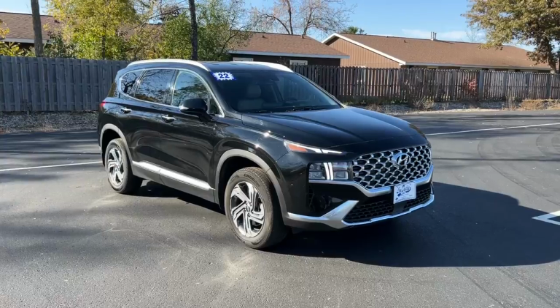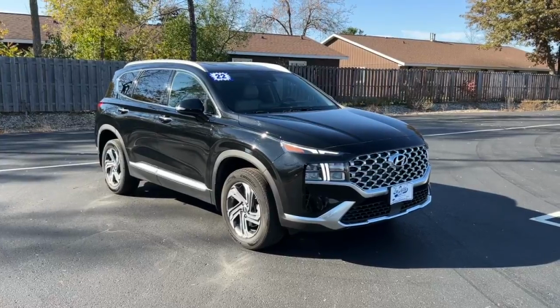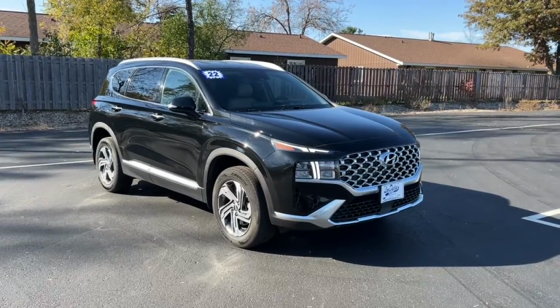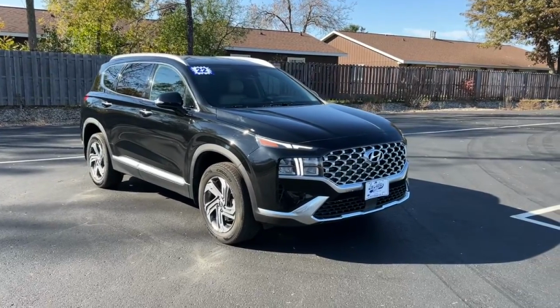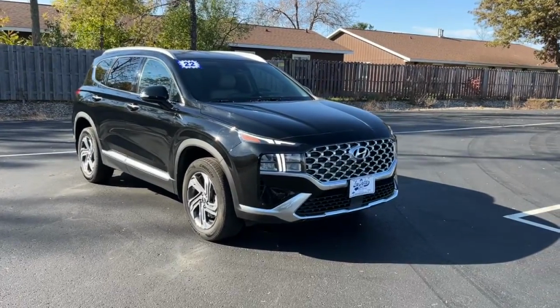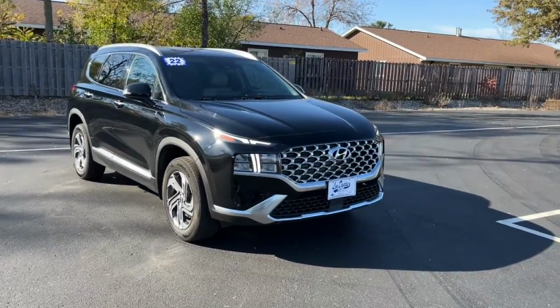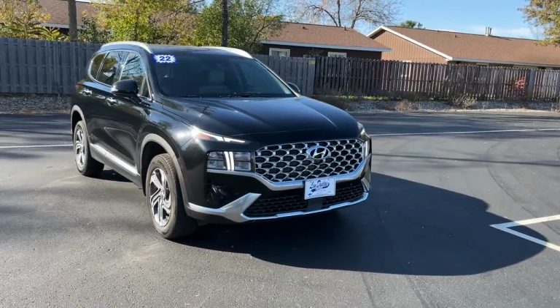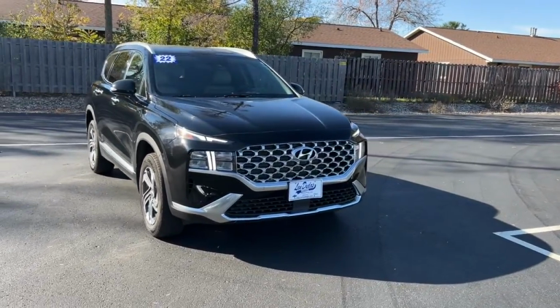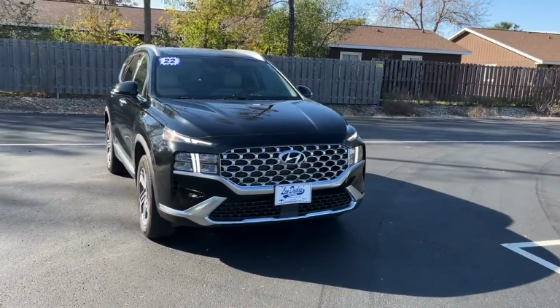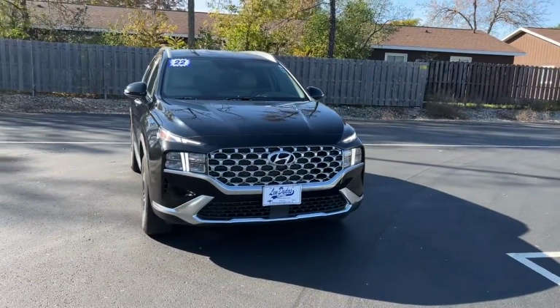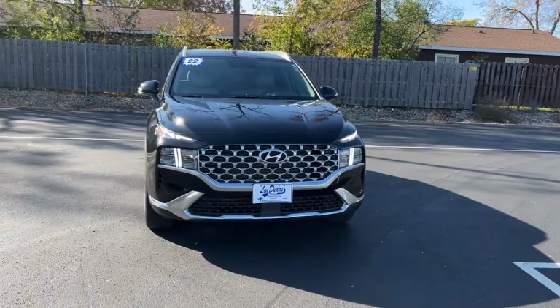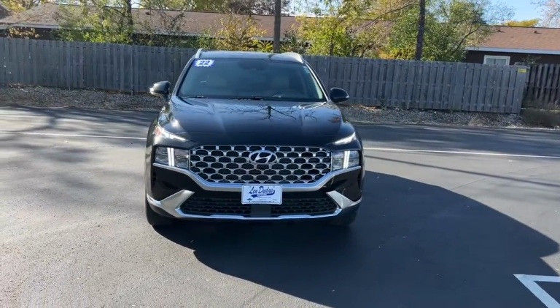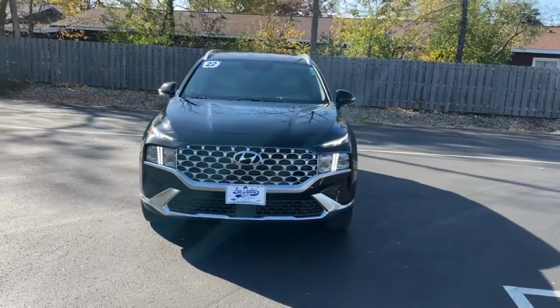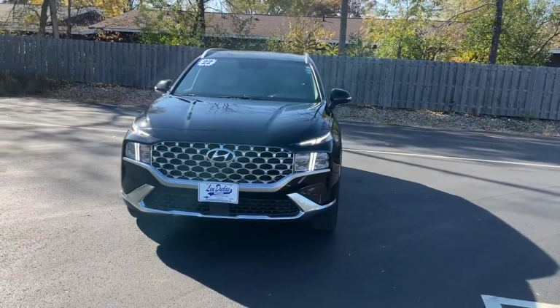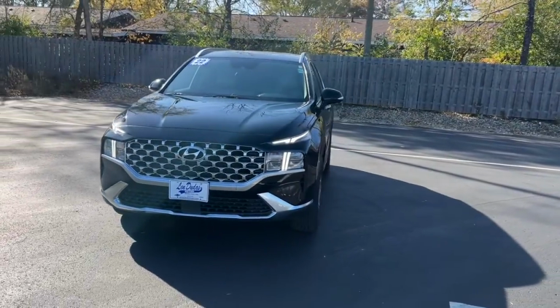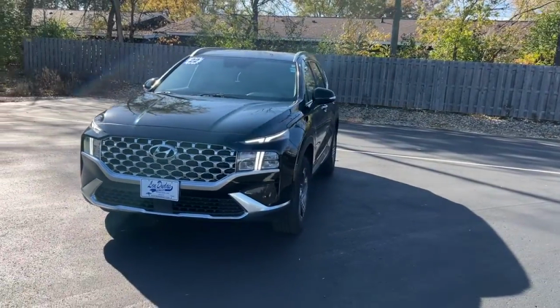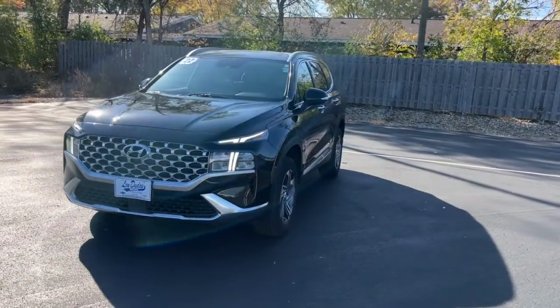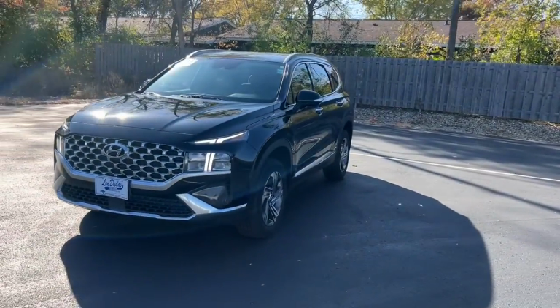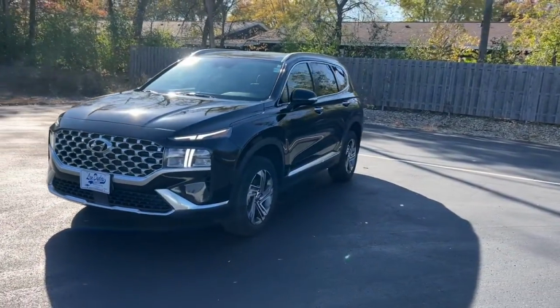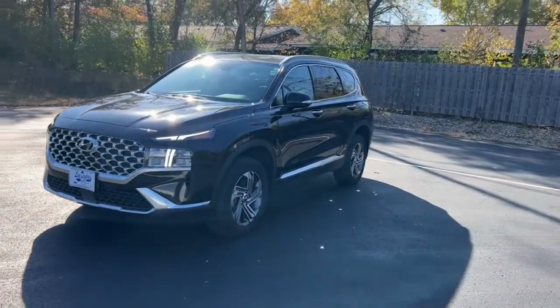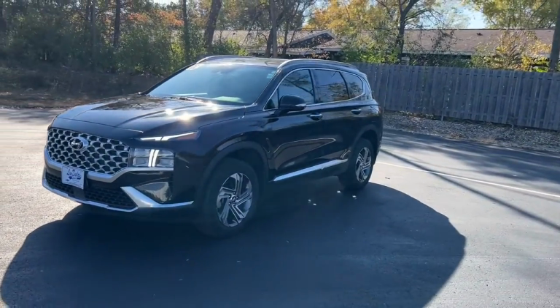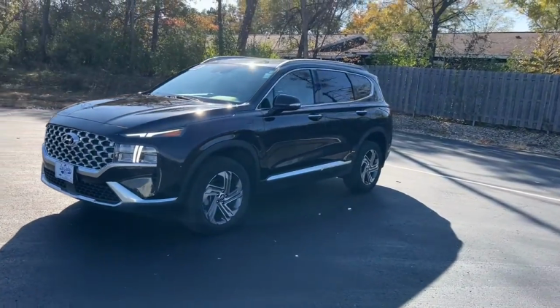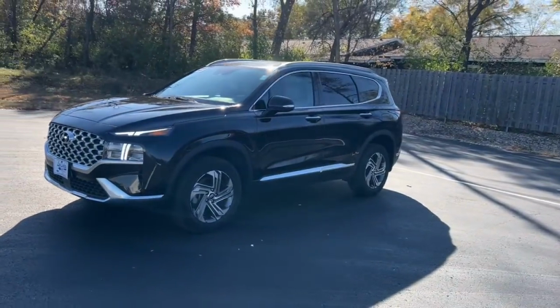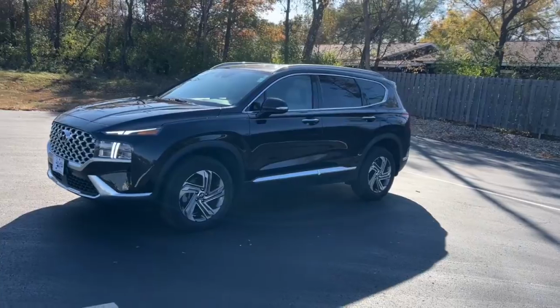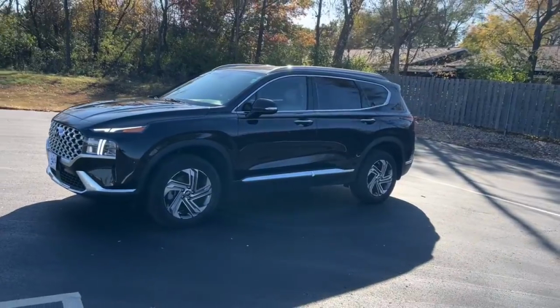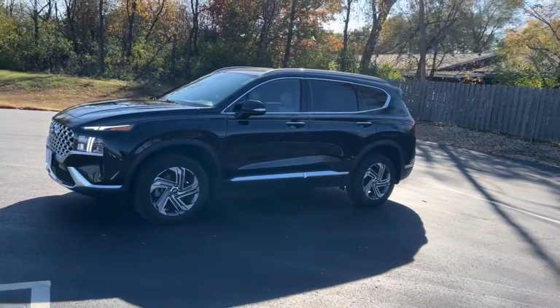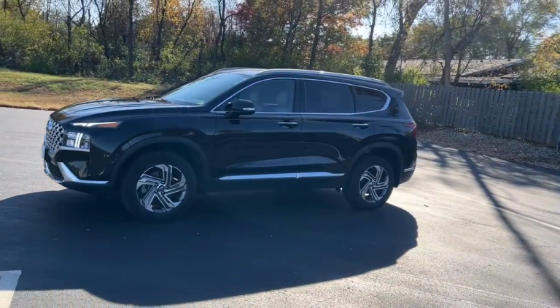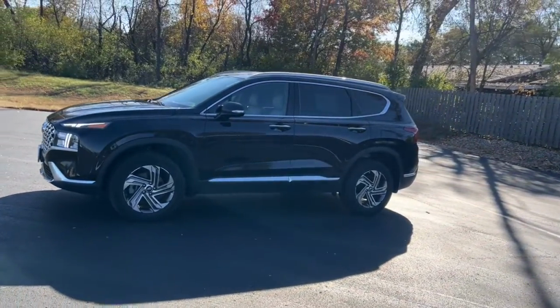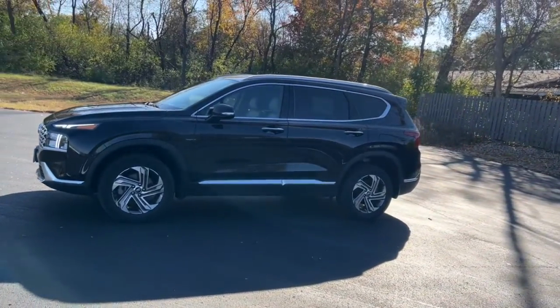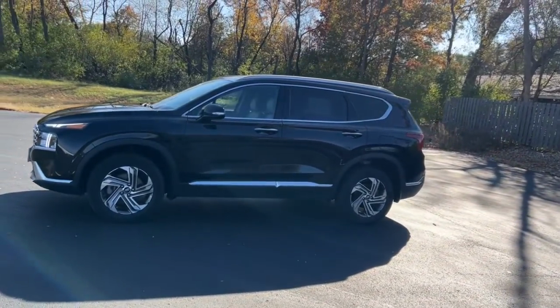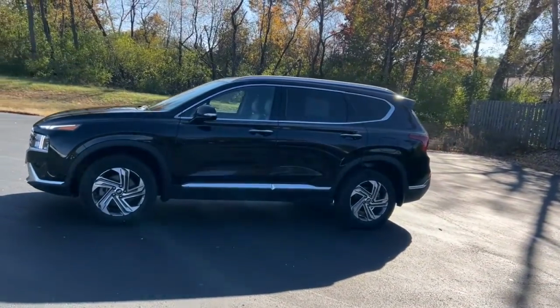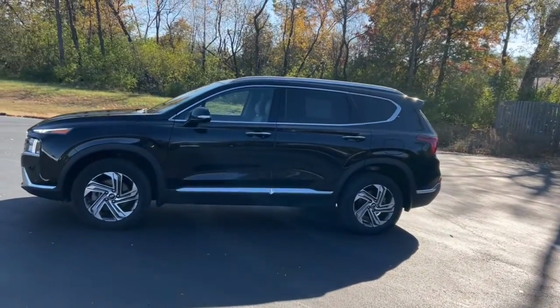Get a feel for the 2022 Hyundai Santa Fe. With less than 25,000 miles on the odometer, this vehicle stands out from the rest. Relax and enjoy the road trip in this convenient, well-equipped Santa Fe.